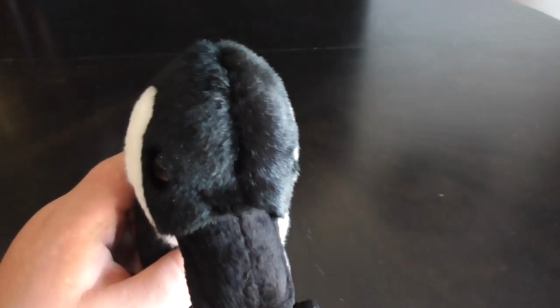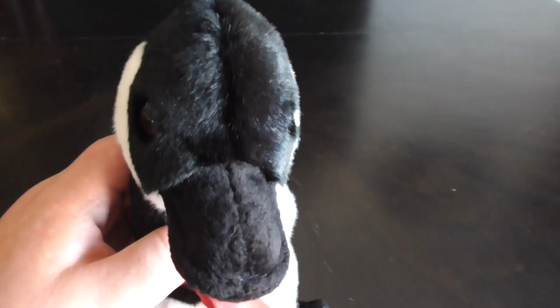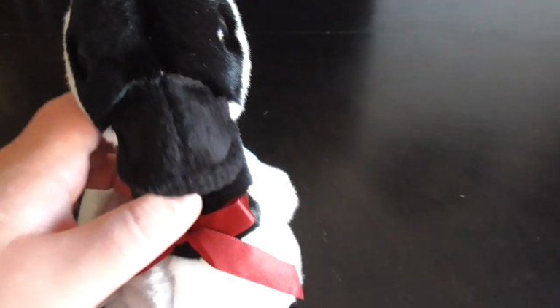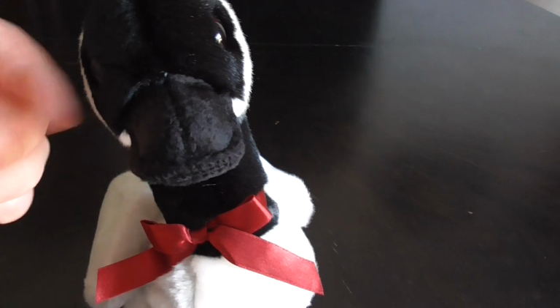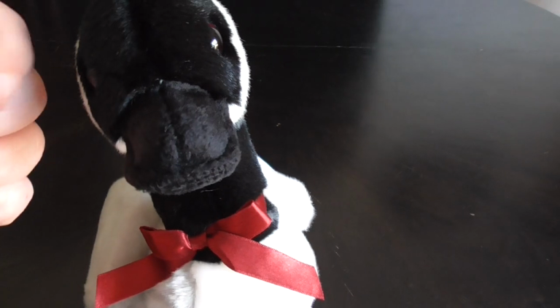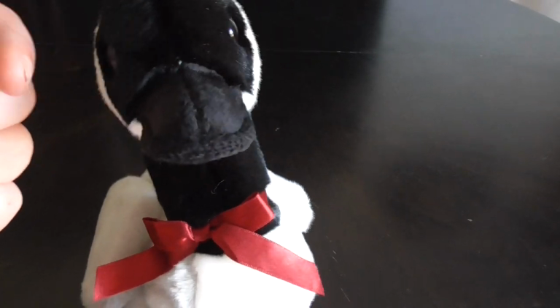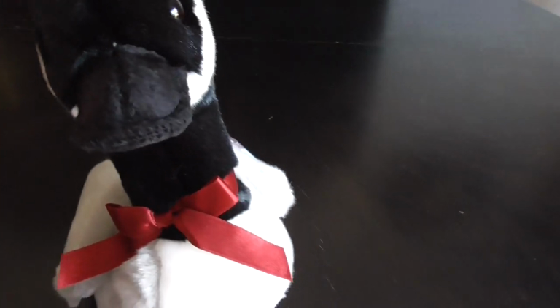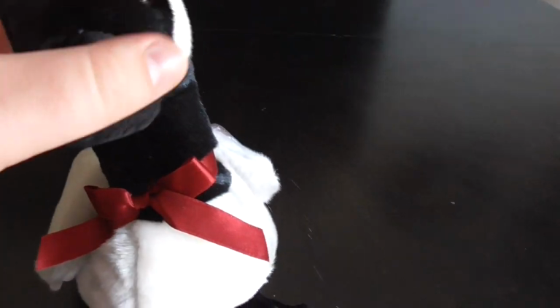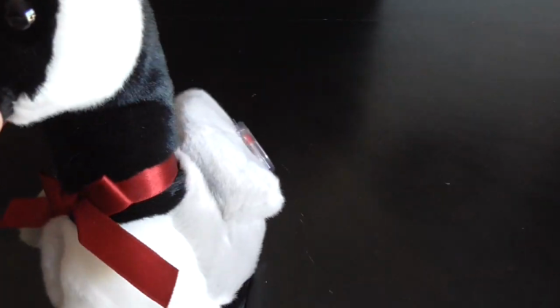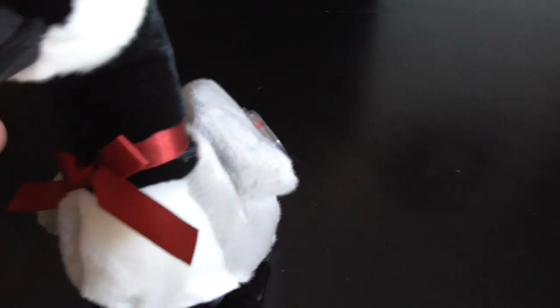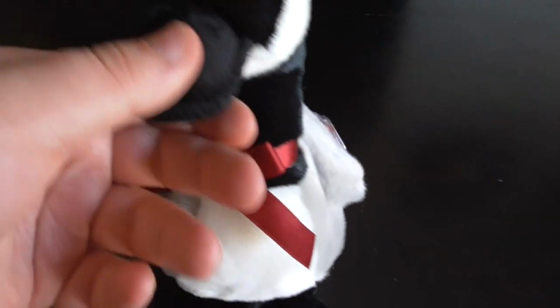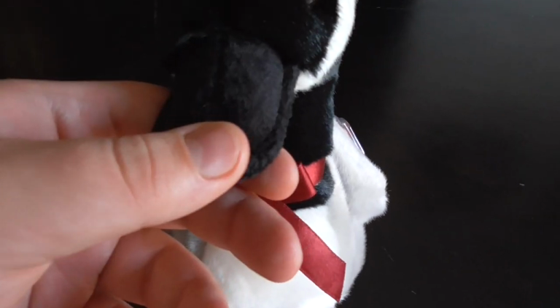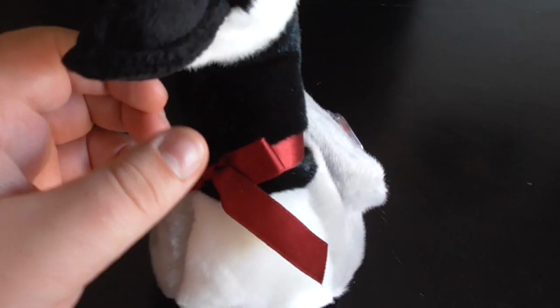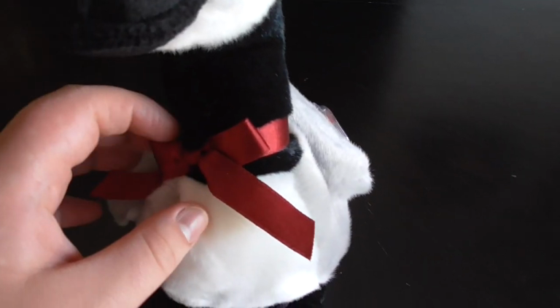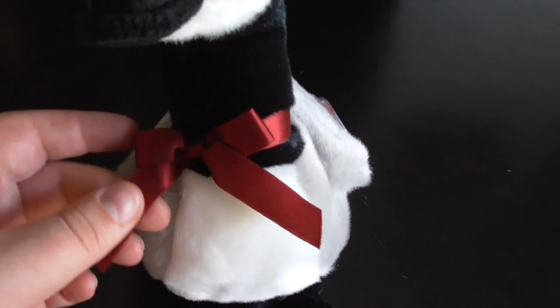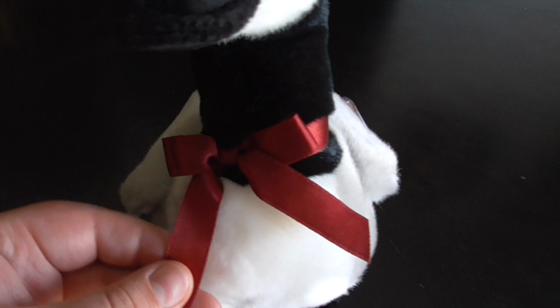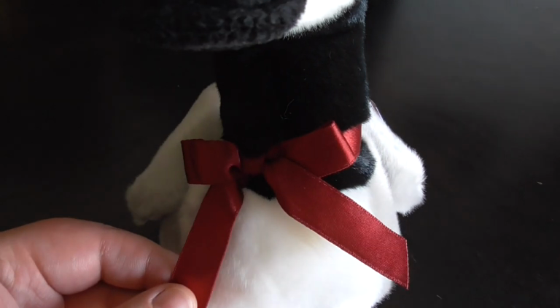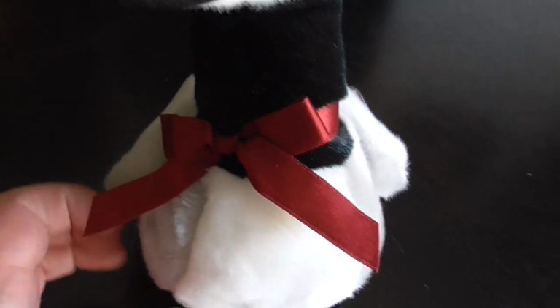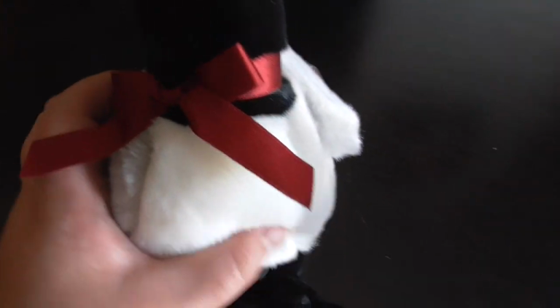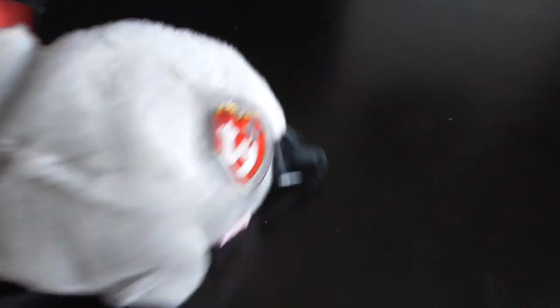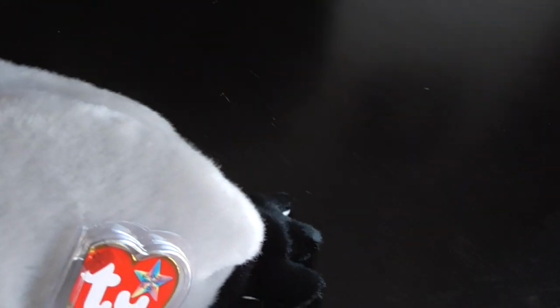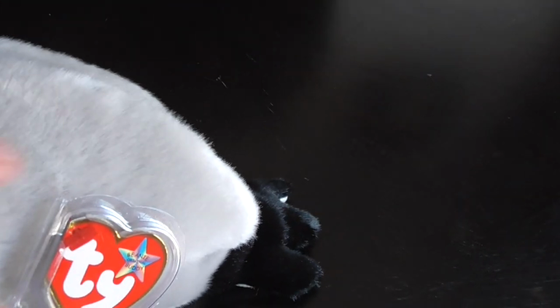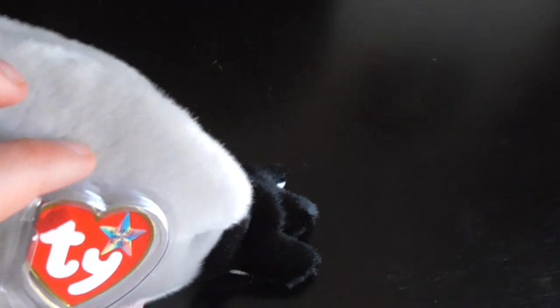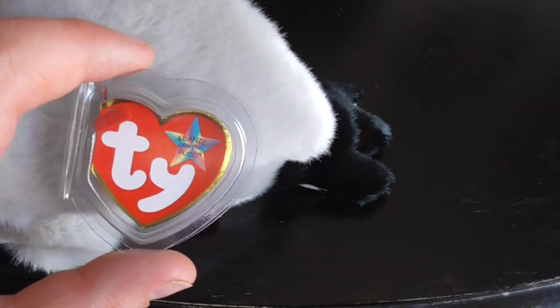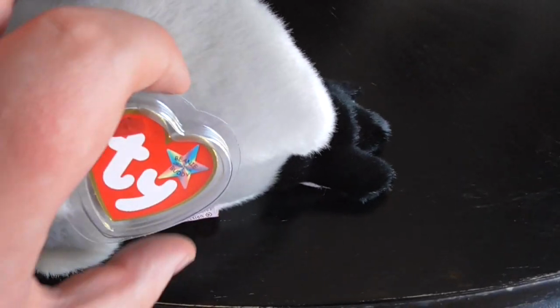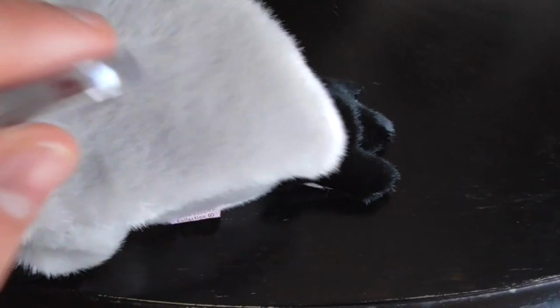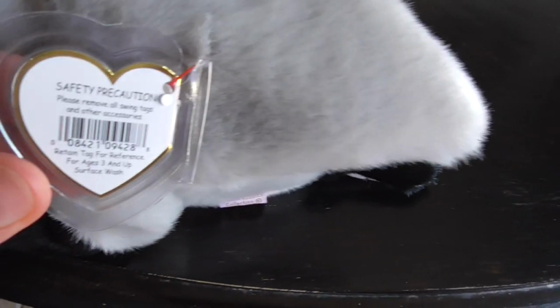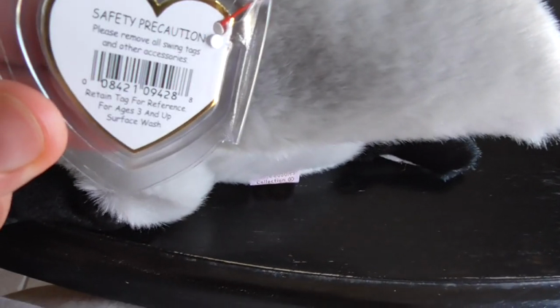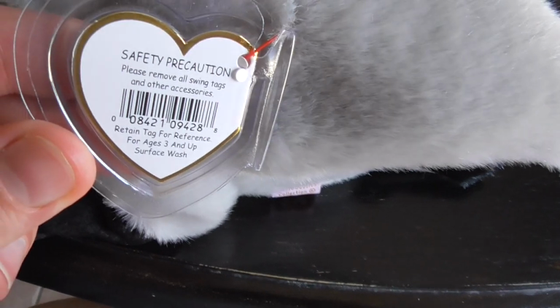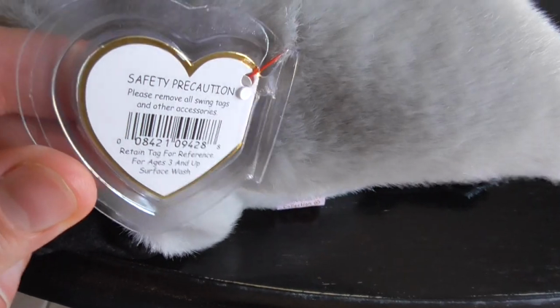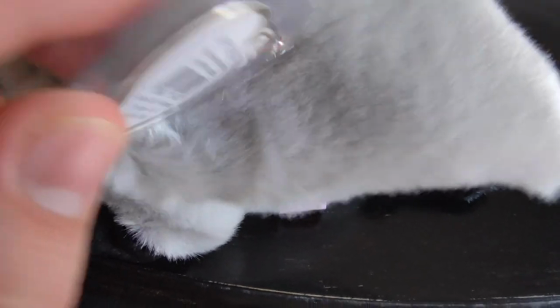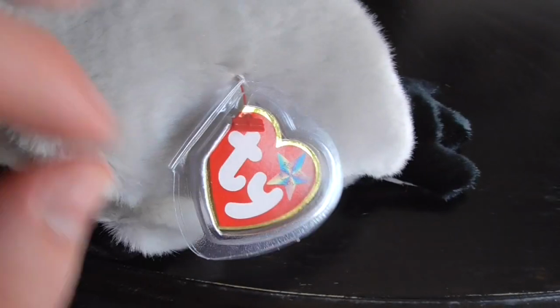Here's its face, the plastic eyes, here's the beak, the round ribbon, pretty cool. Here's its tag, that's the back of the tag, pretty cool.